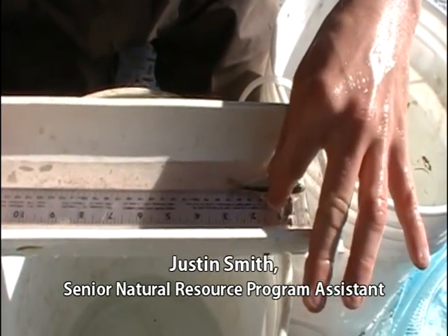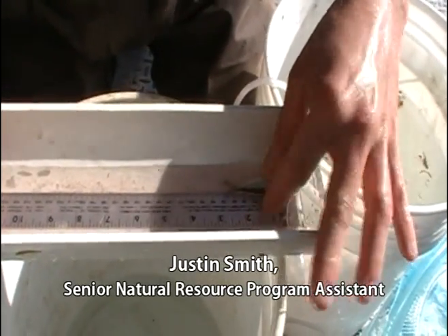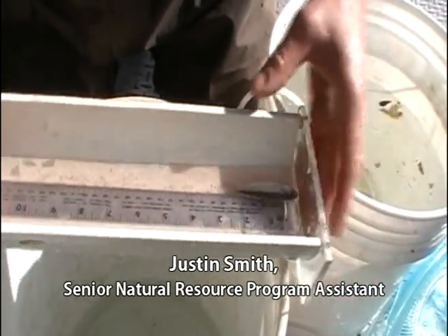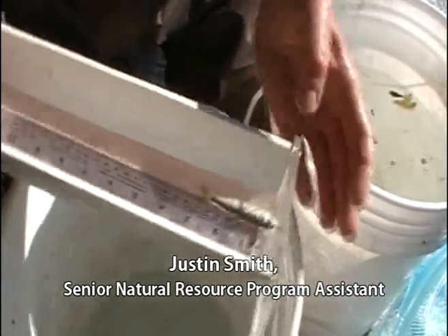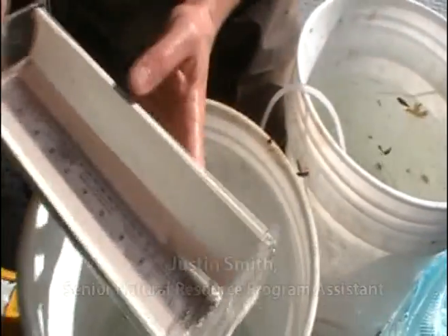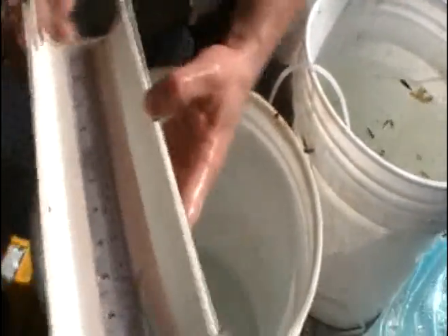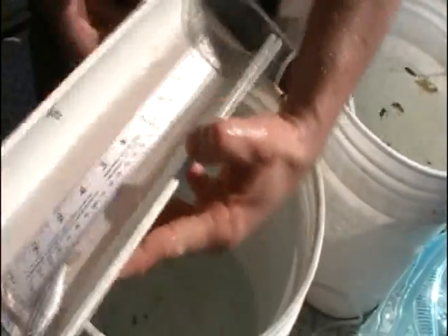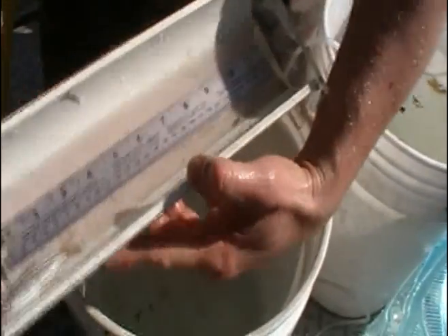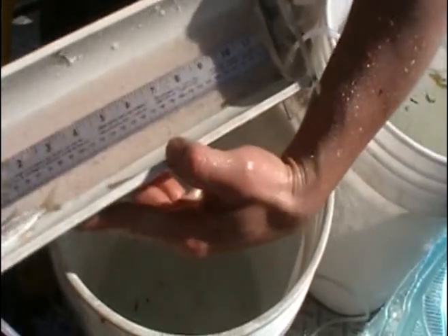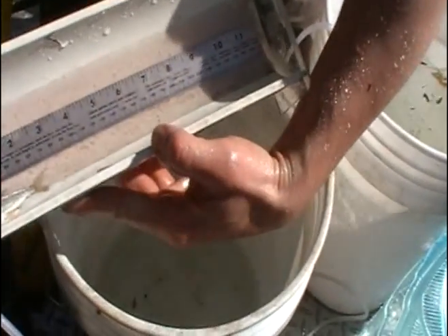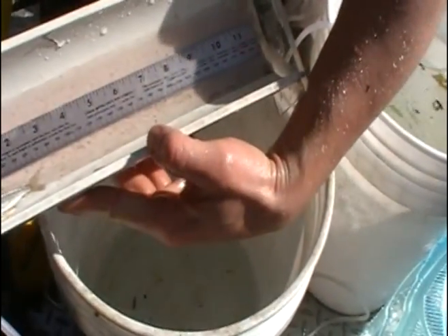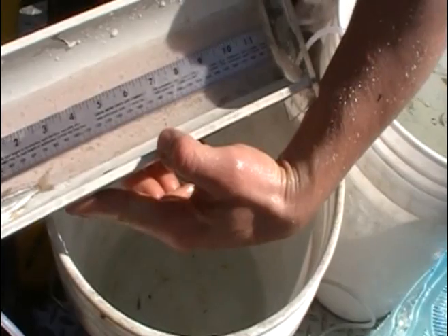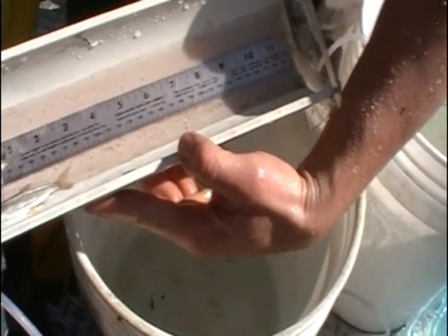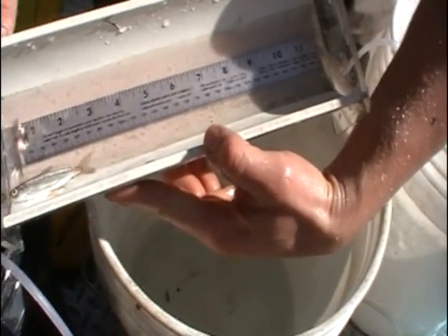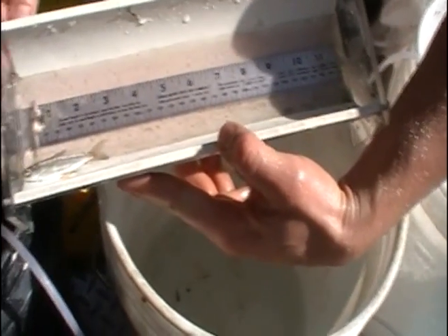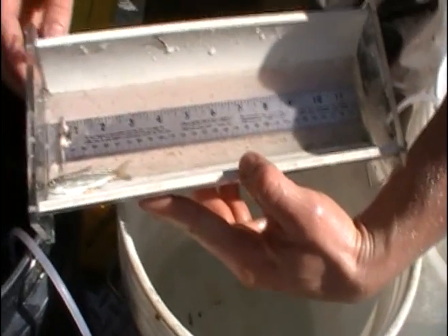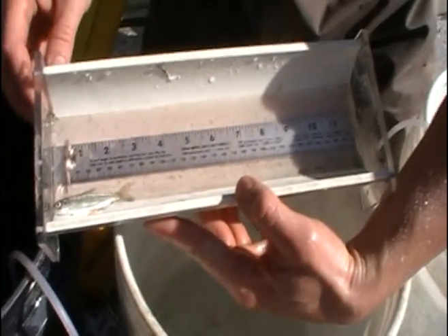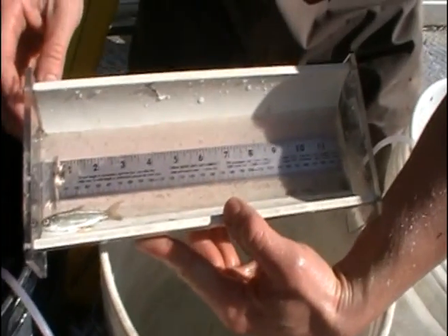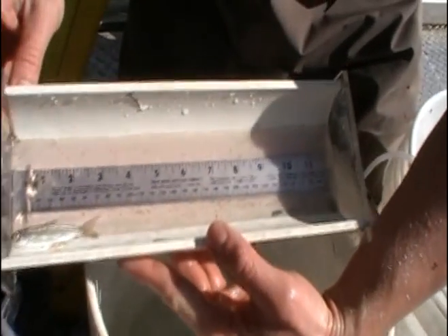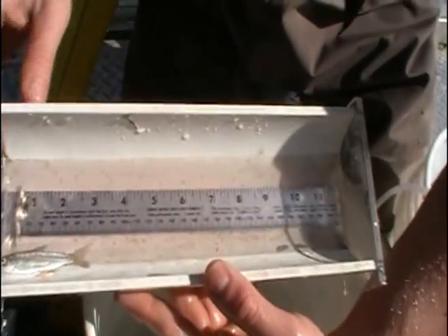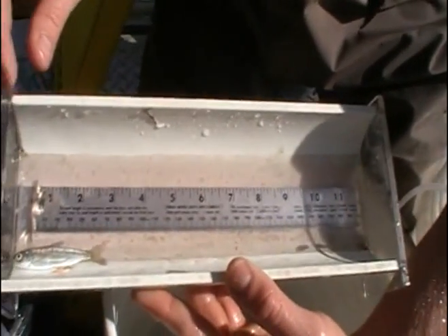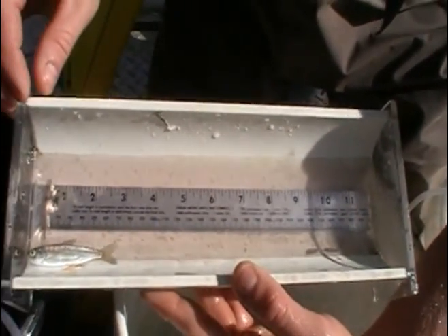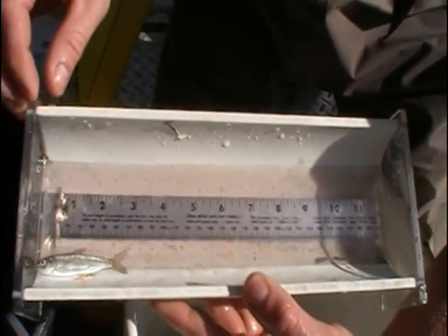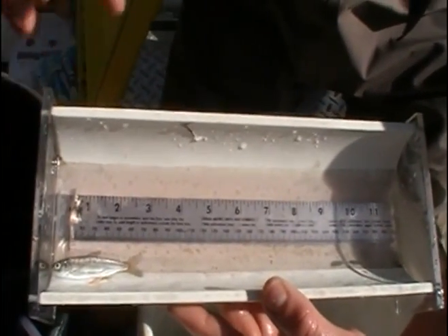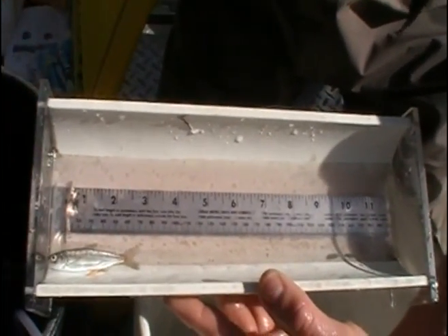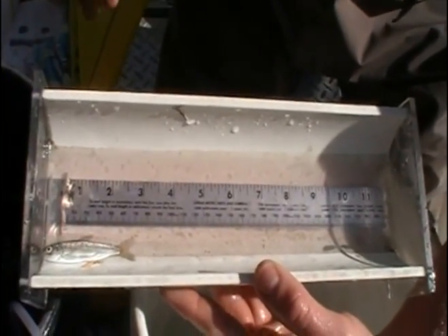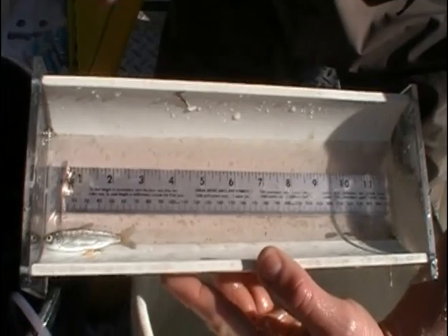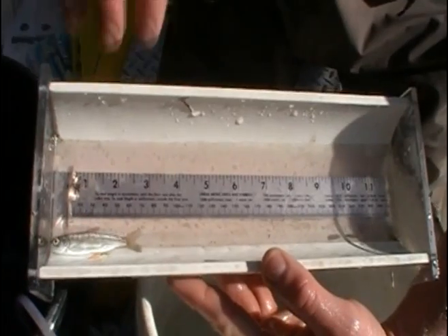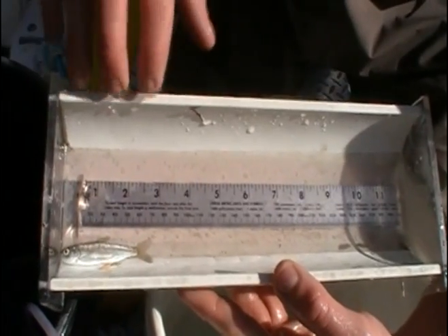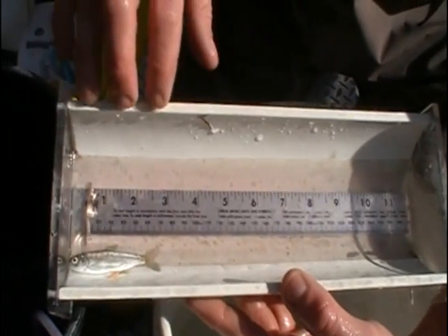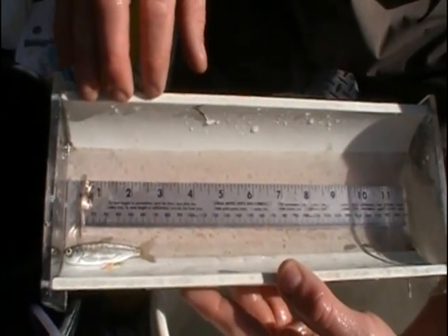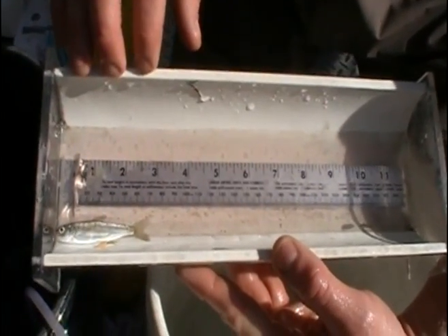Chinook 64. This is a Chinook salmon — it's a wild fish. This is why we have the screw traps out here: to monitor their population.